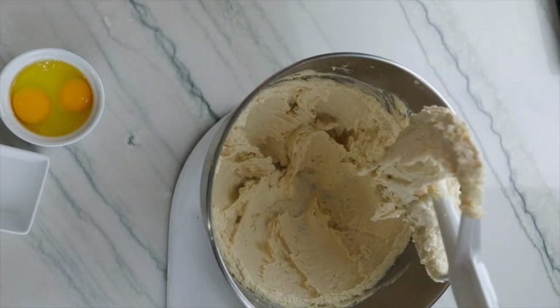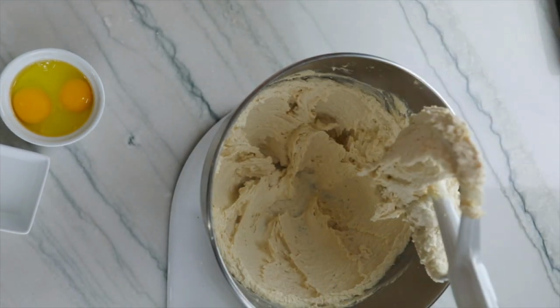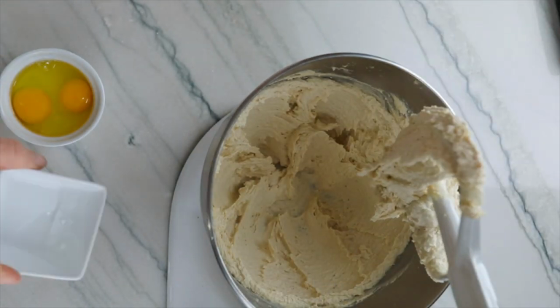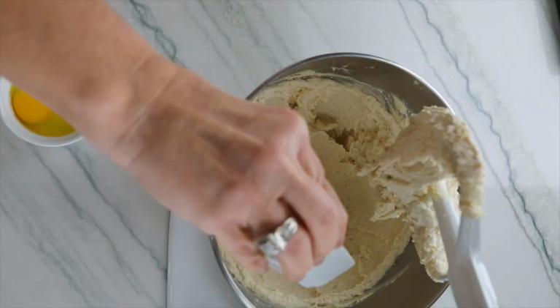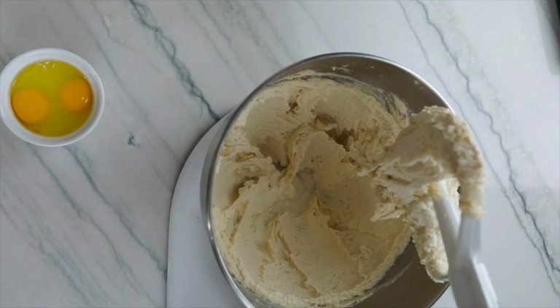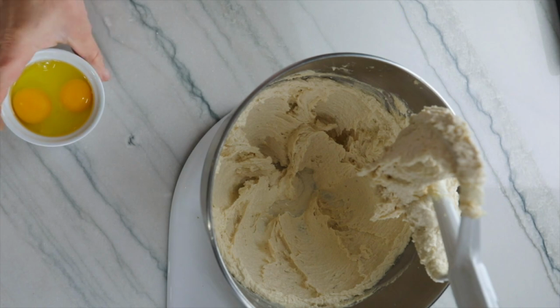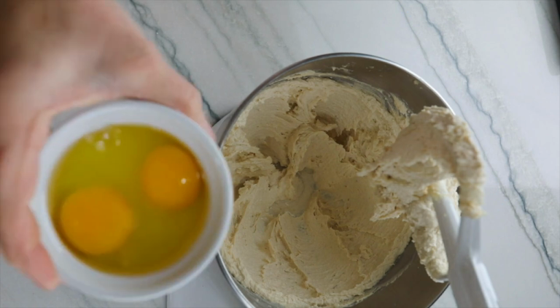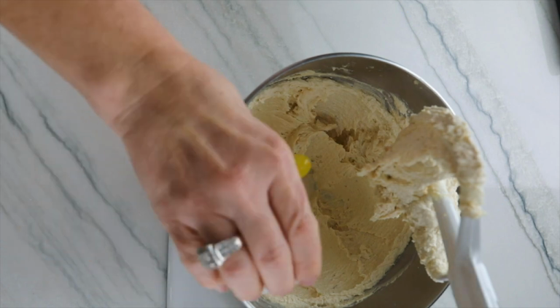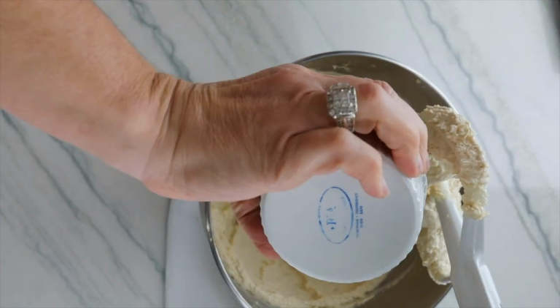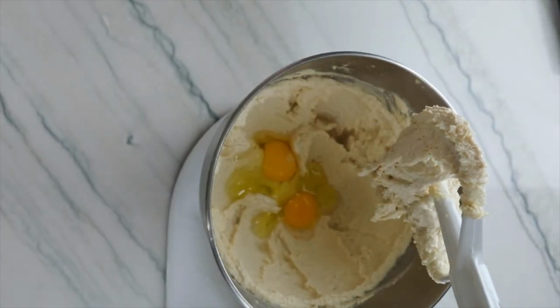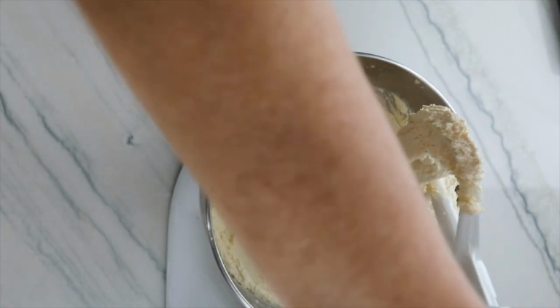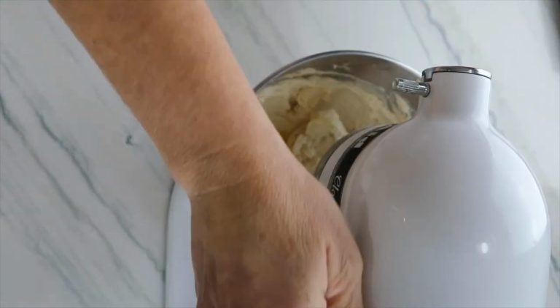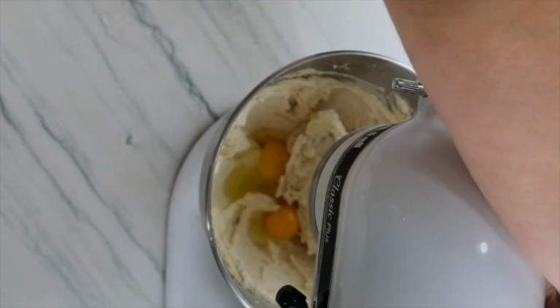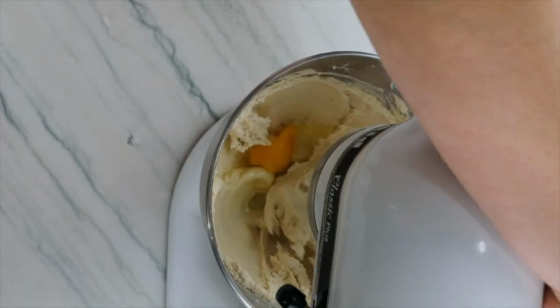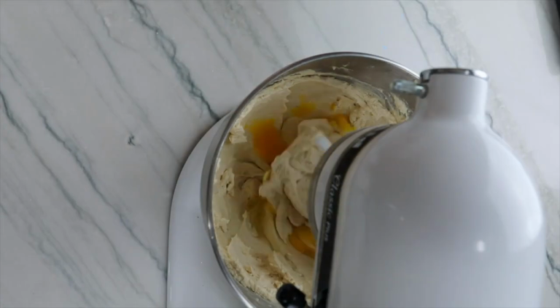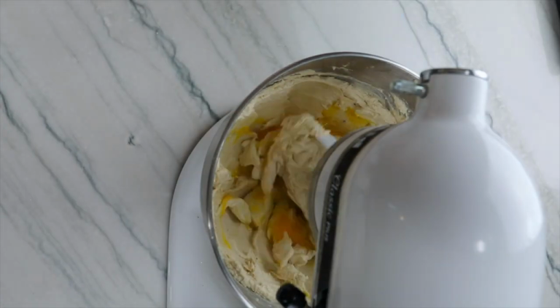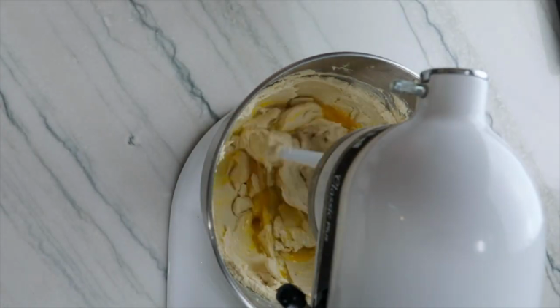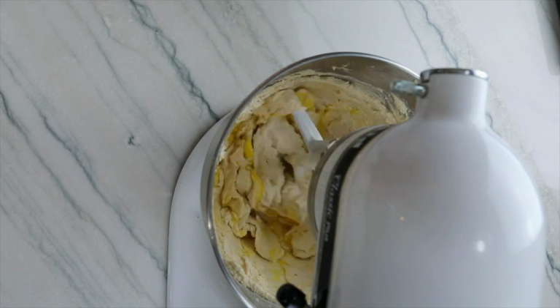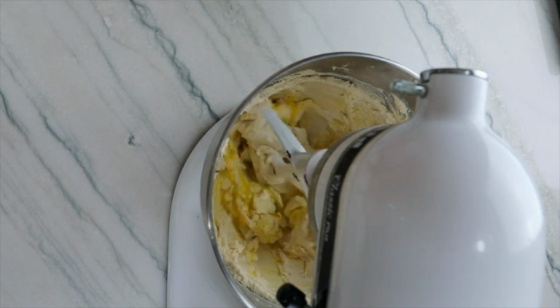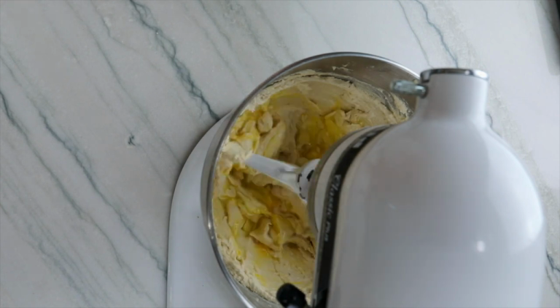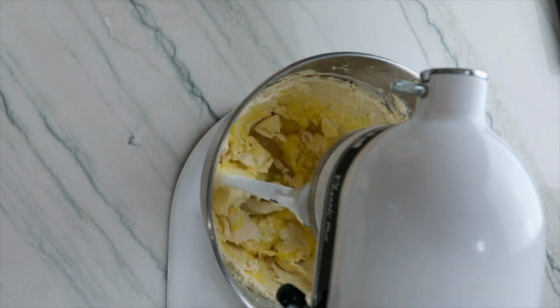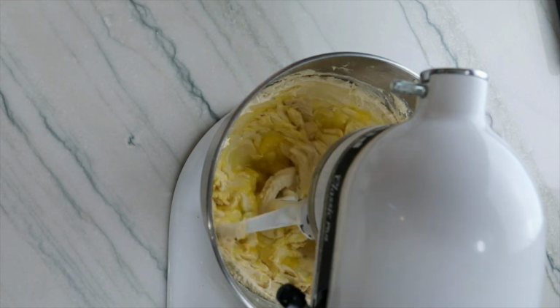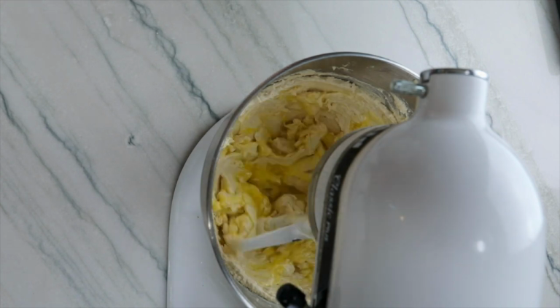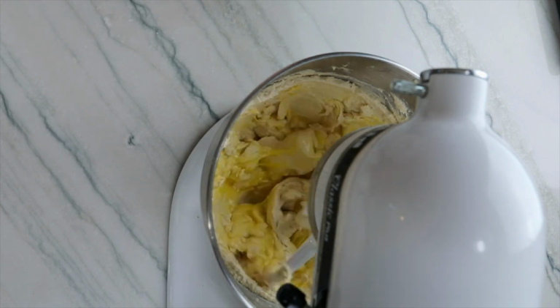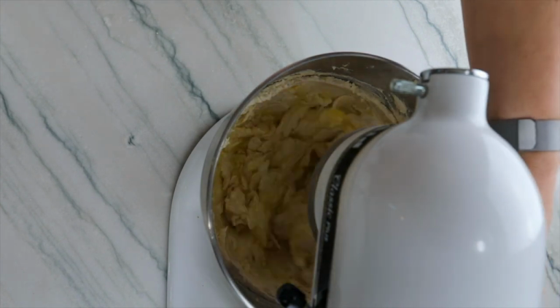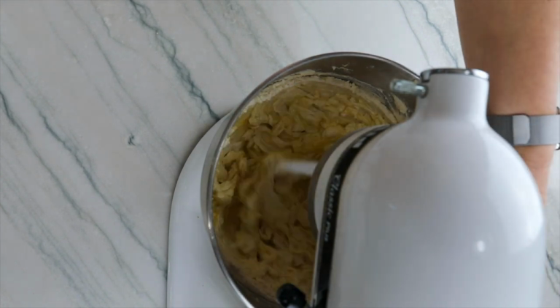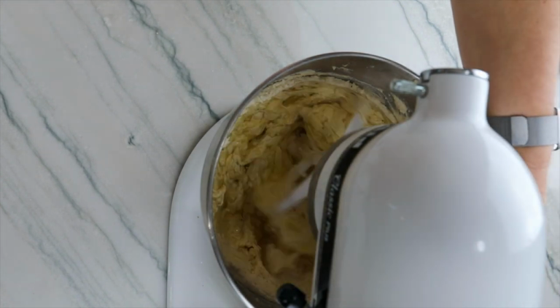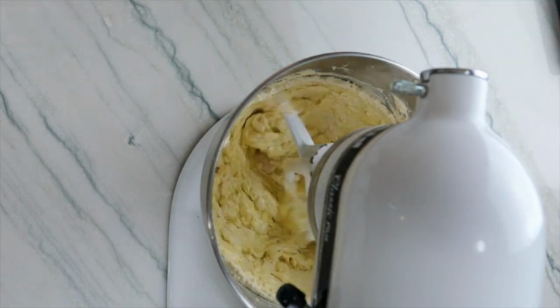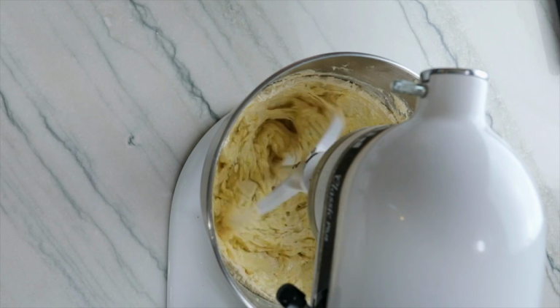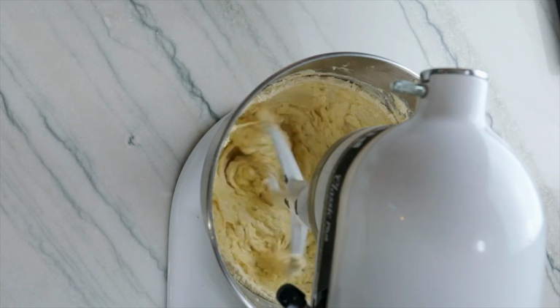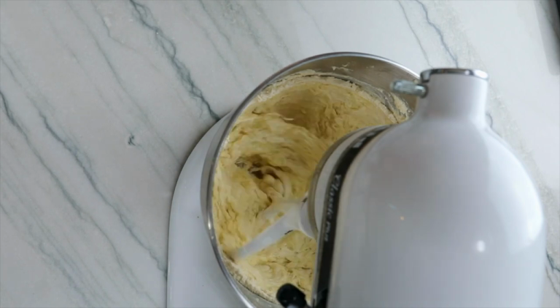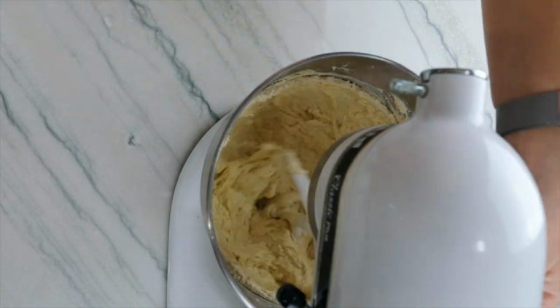Next we're going to add in vanilla — I use clear vanilla — and two large eggs. Mix about 60 seconds and then scrape down the sides.